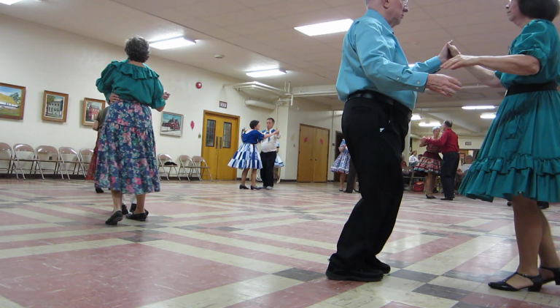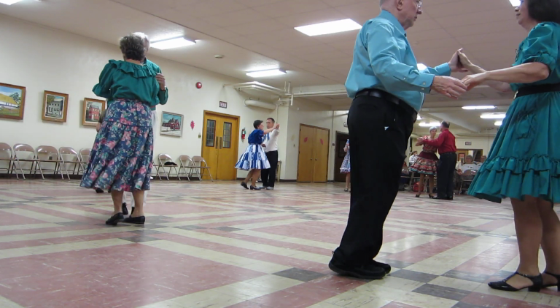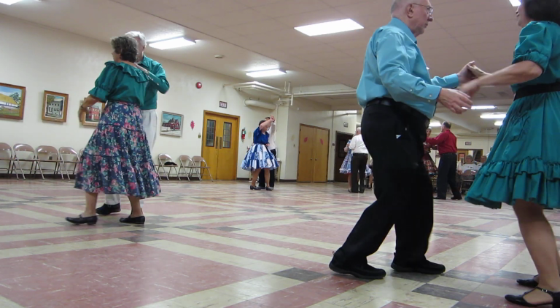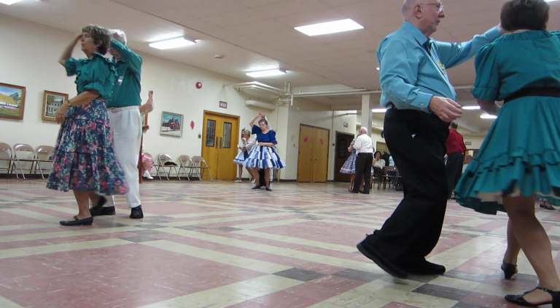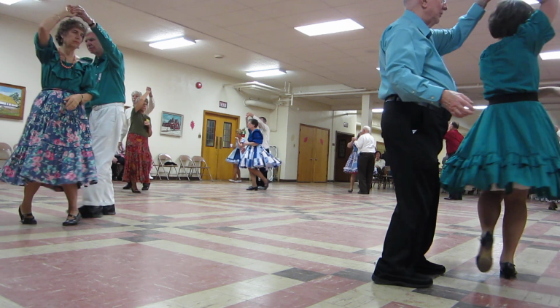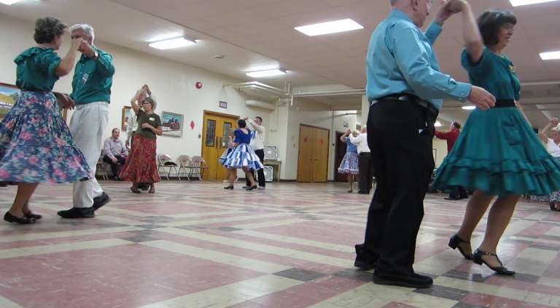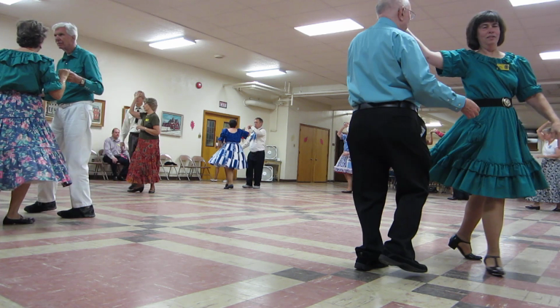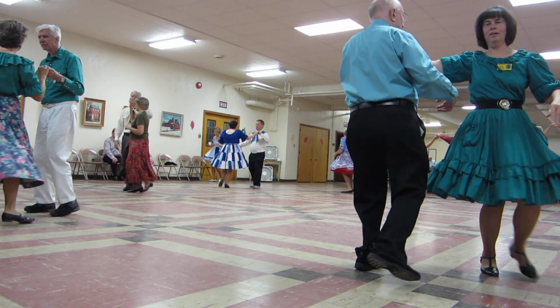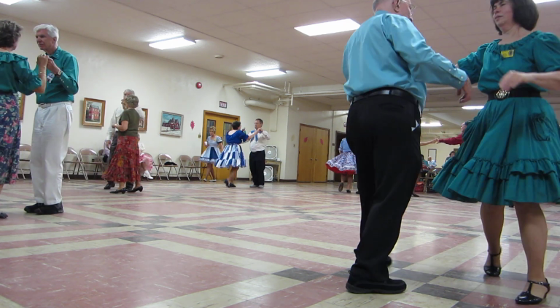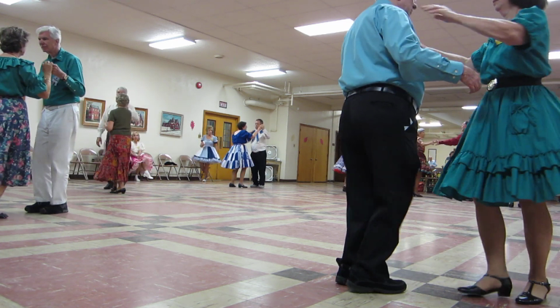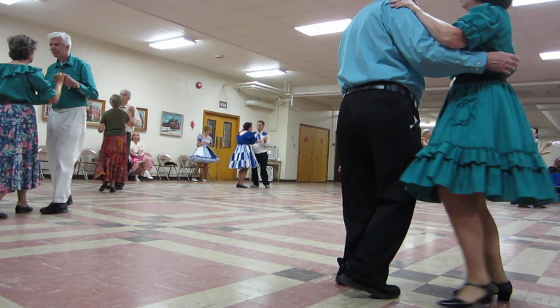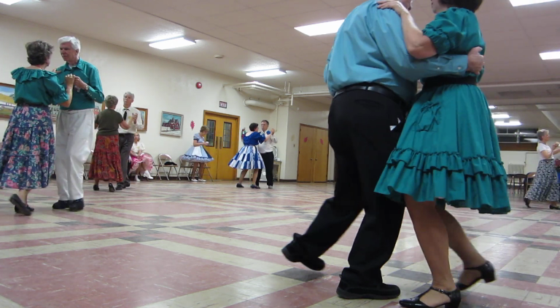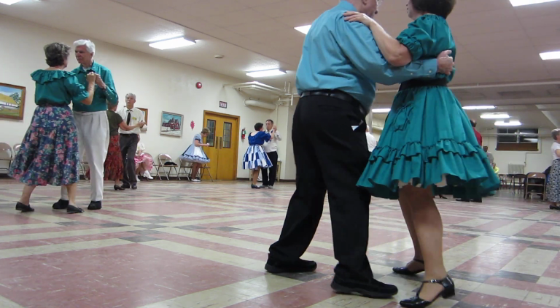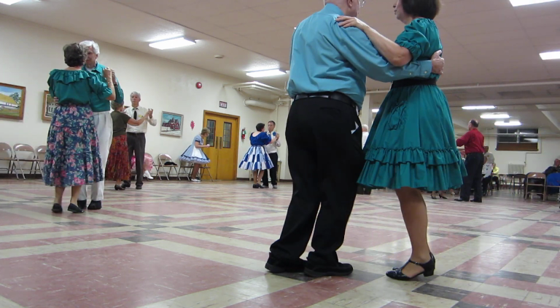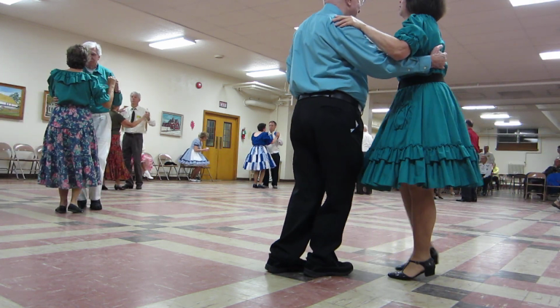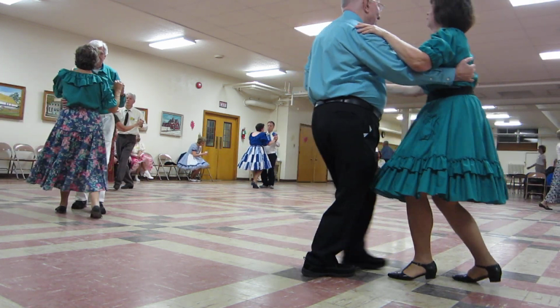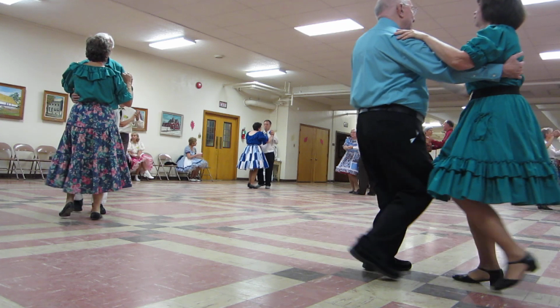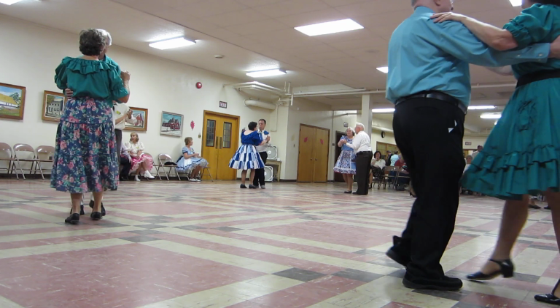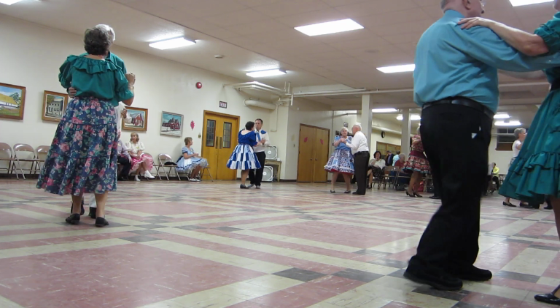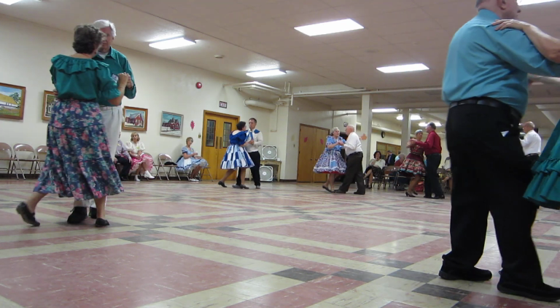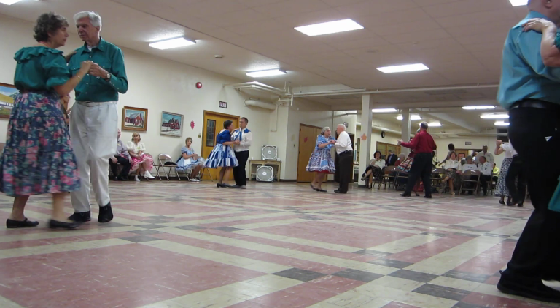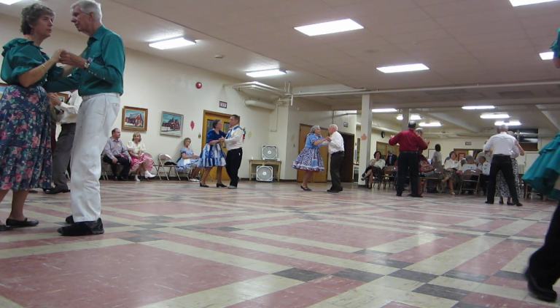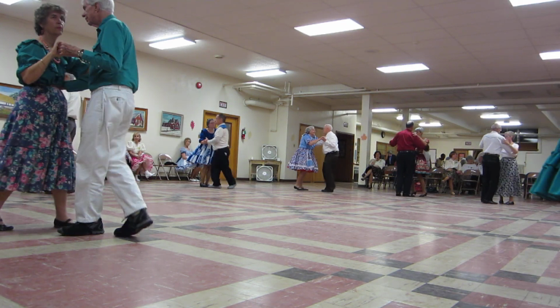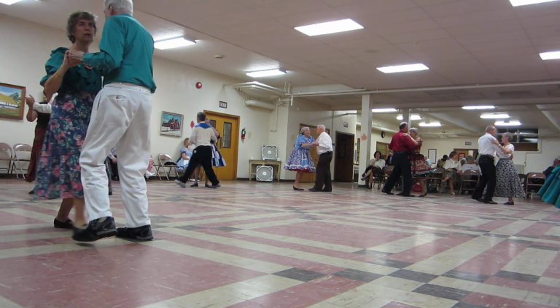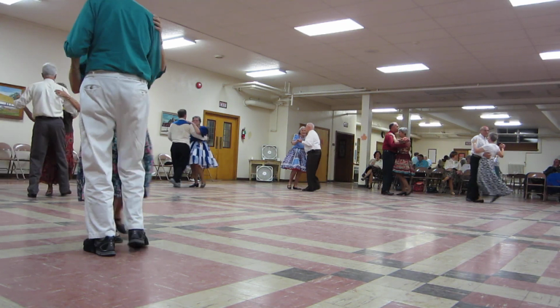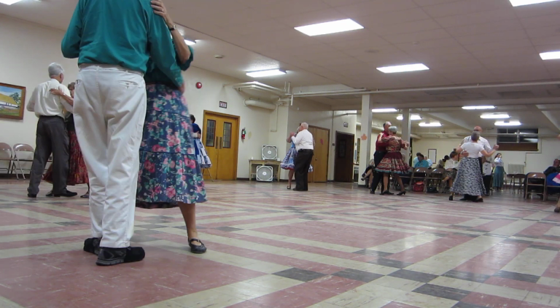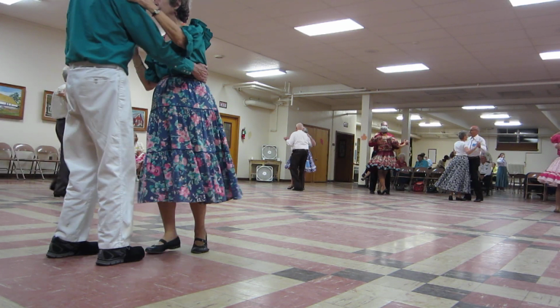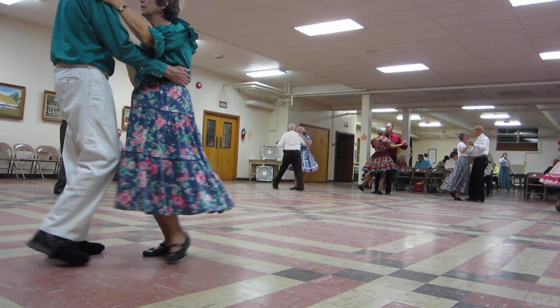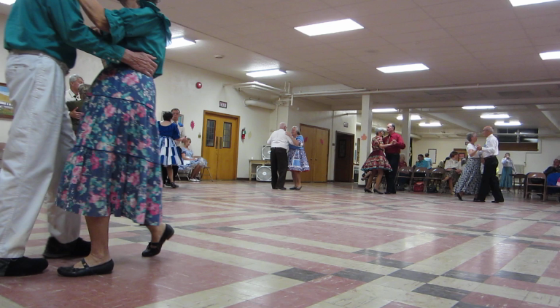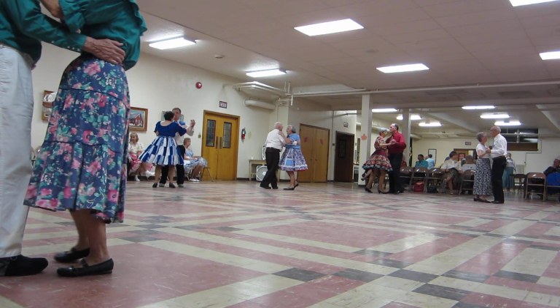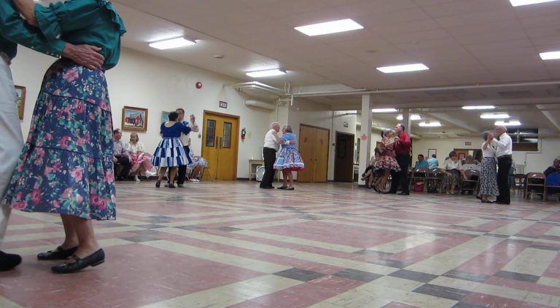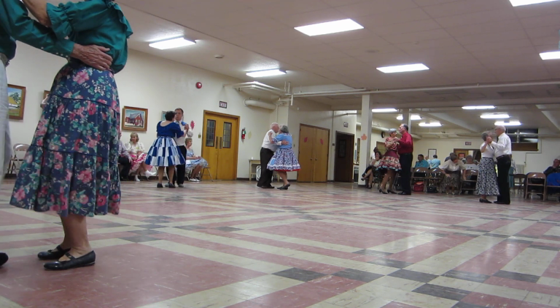Interrupted waltz. Ladies under and around. Finish your waltz. Back forward waltz and maneuver. And maneuver, spin turn. Lock spinning. Interrupted box.